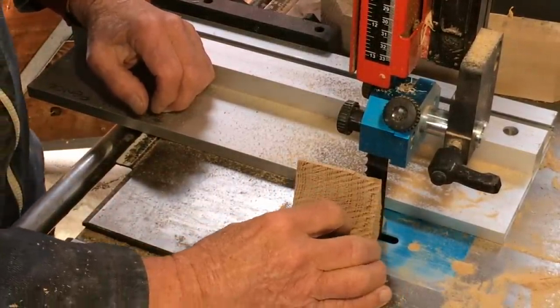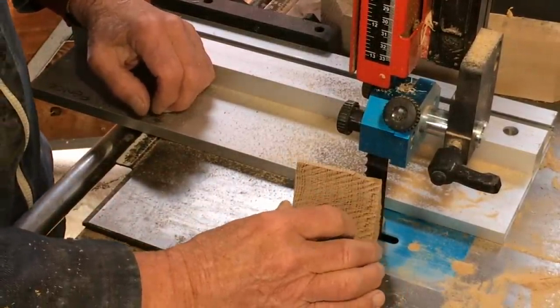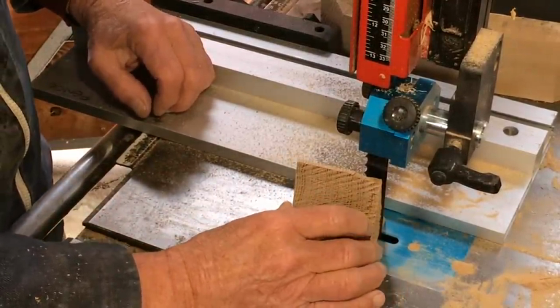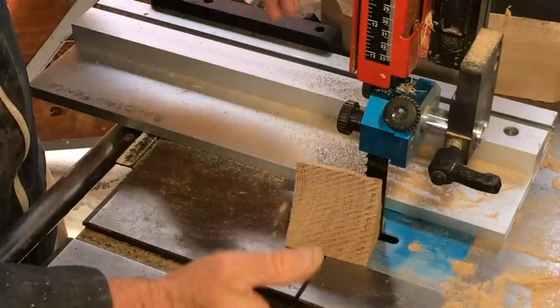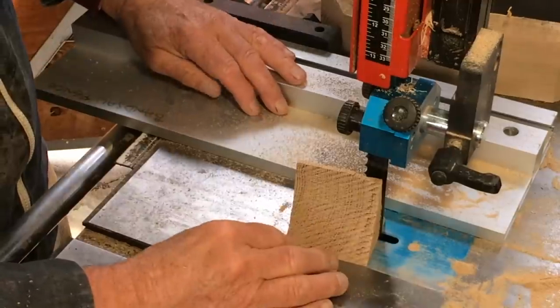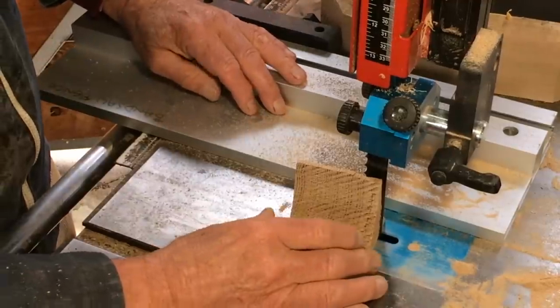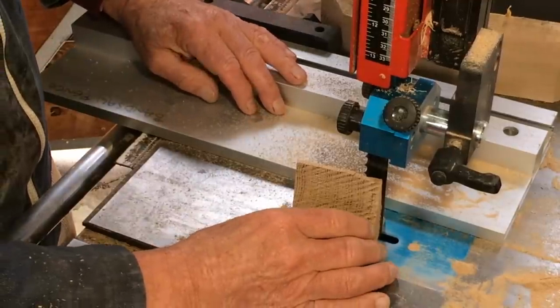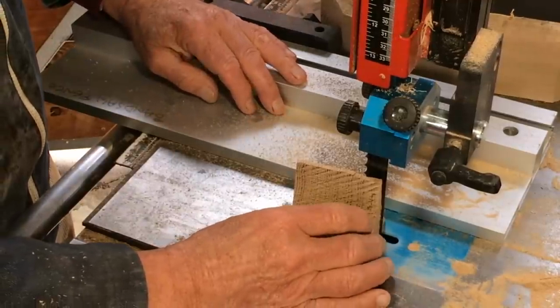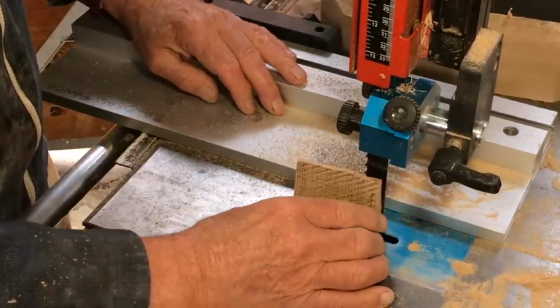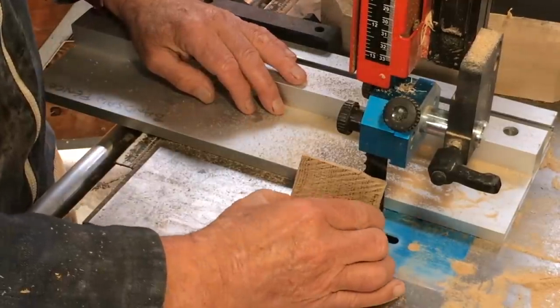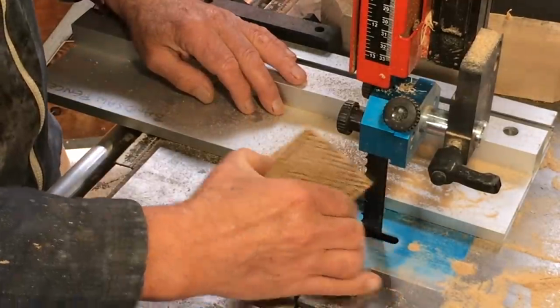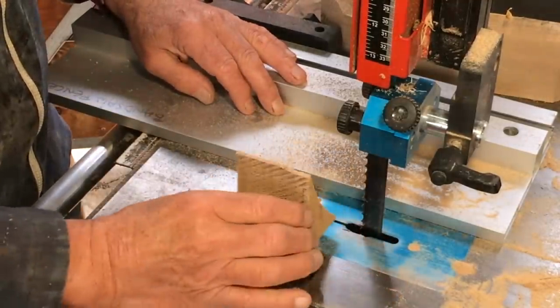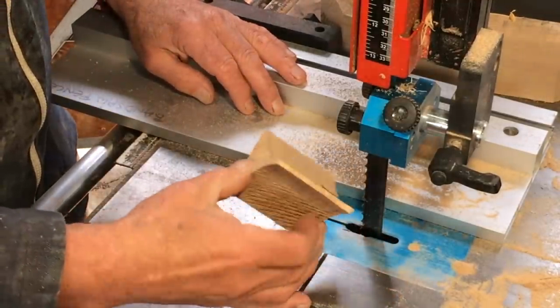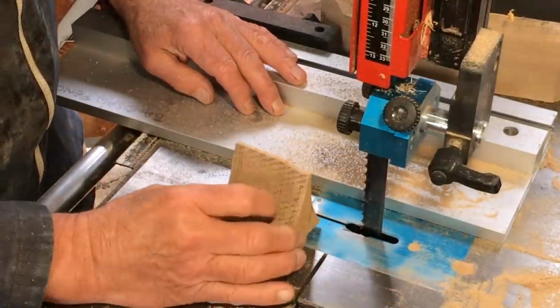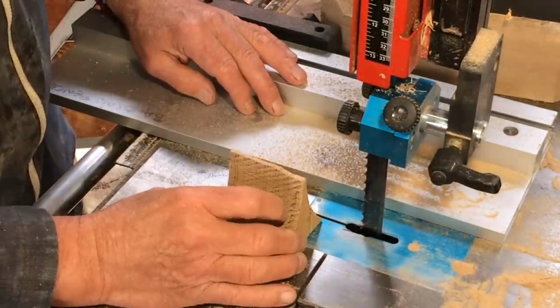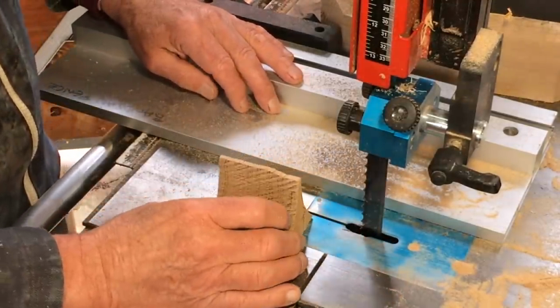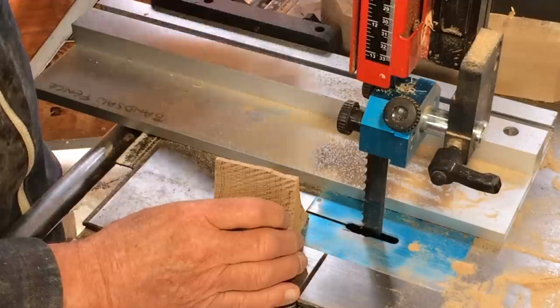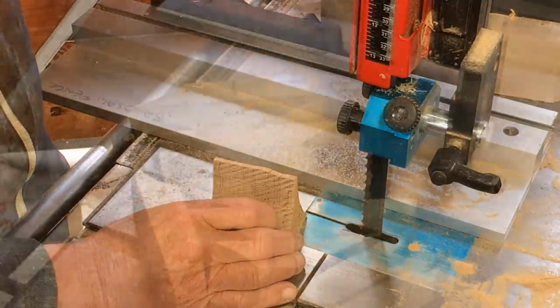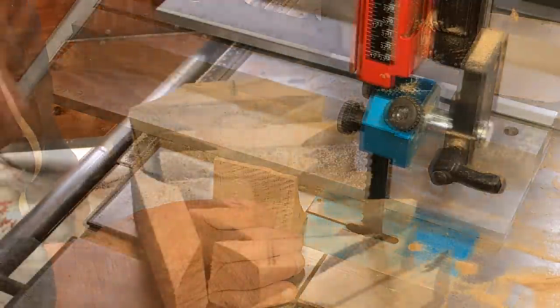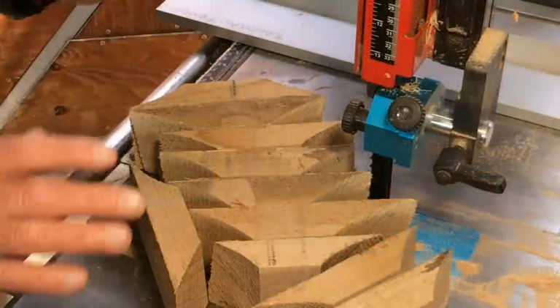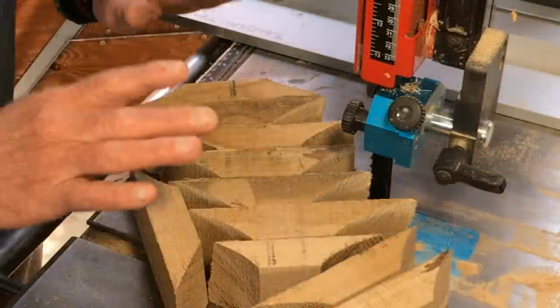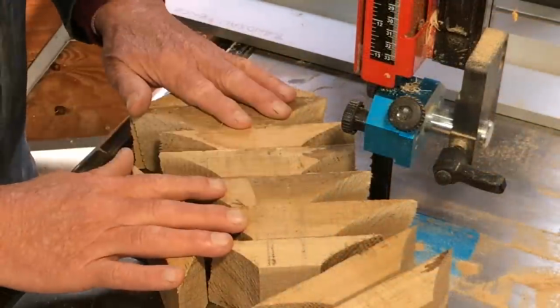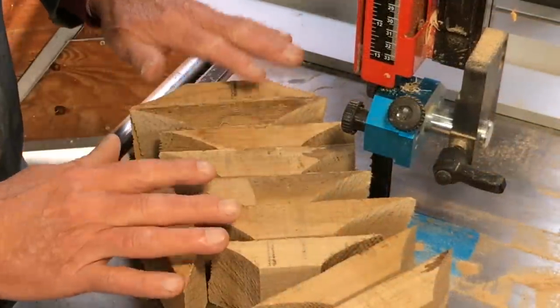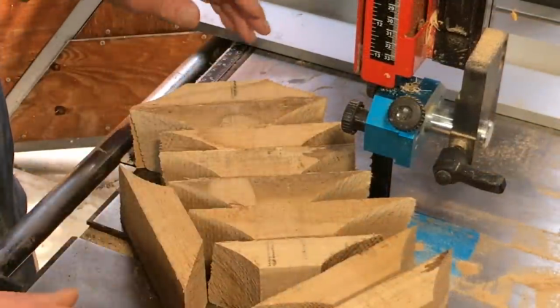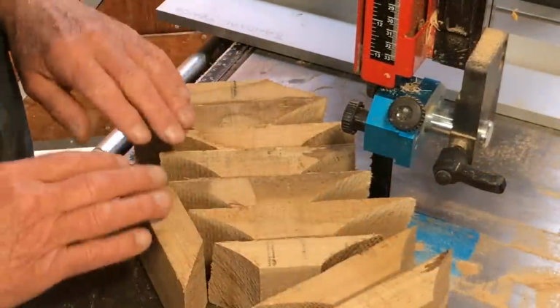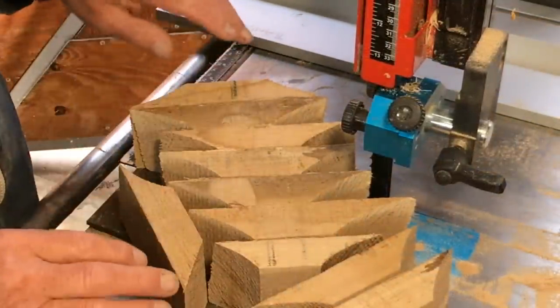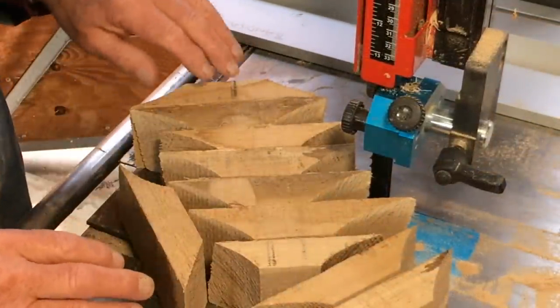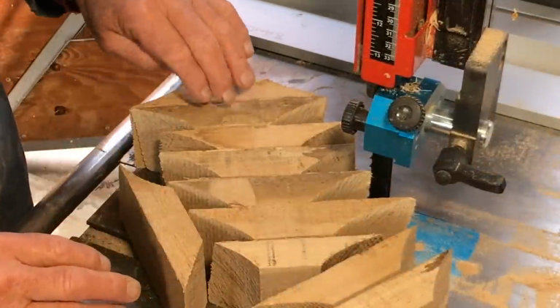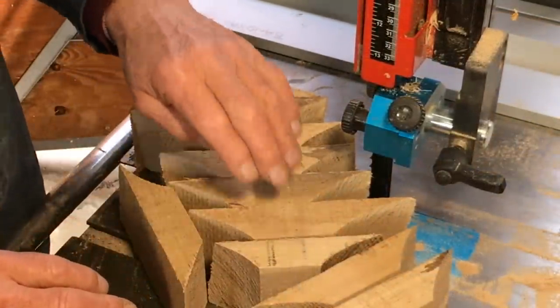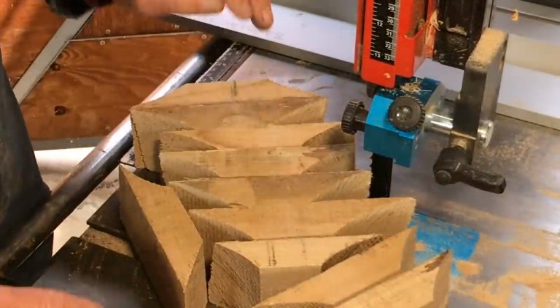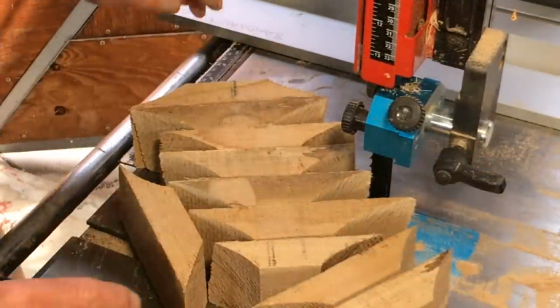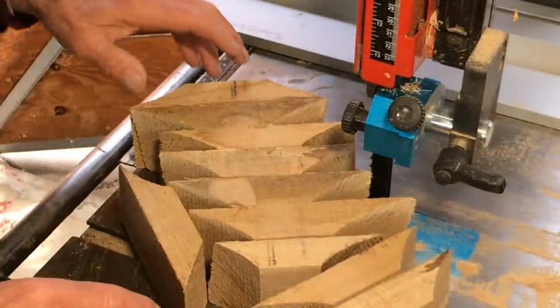So I don't have a brake on this saw, so I tend to use an offcut — just twist it a bit. Right, so that exercise yielded ten blanks.